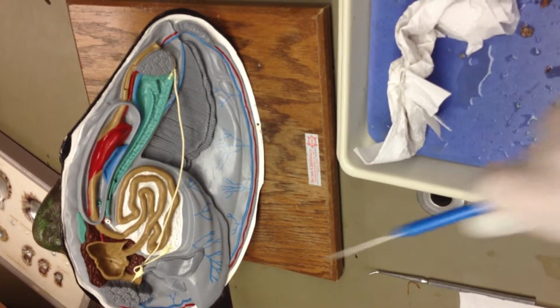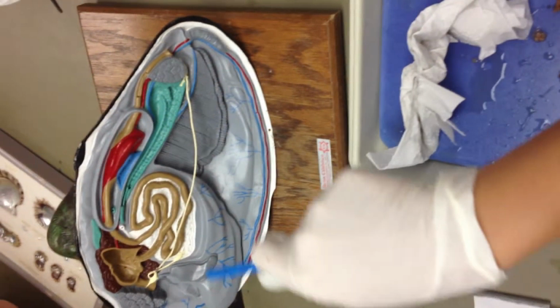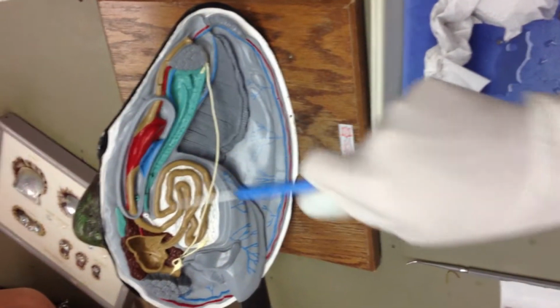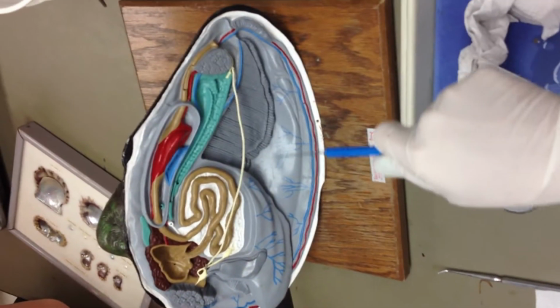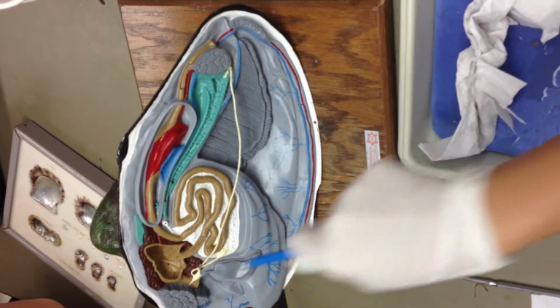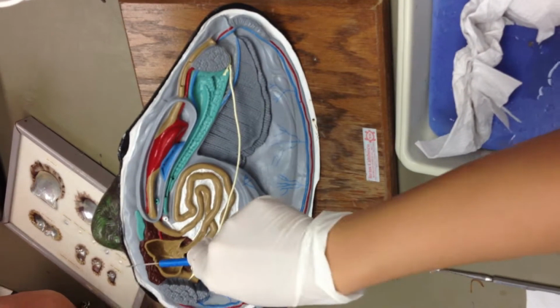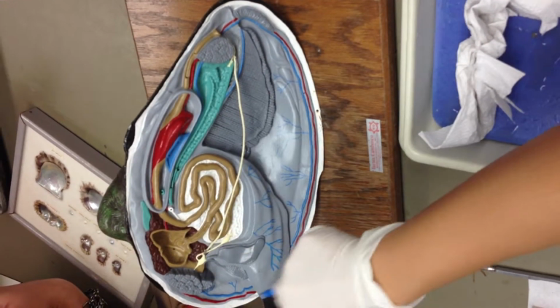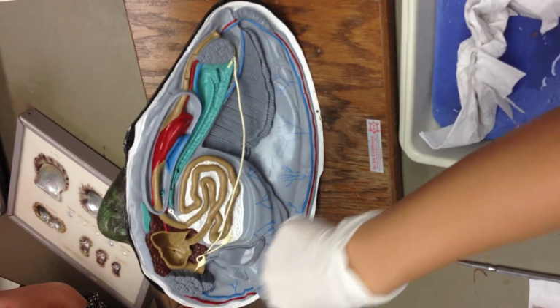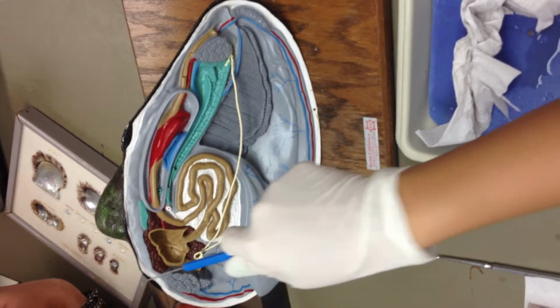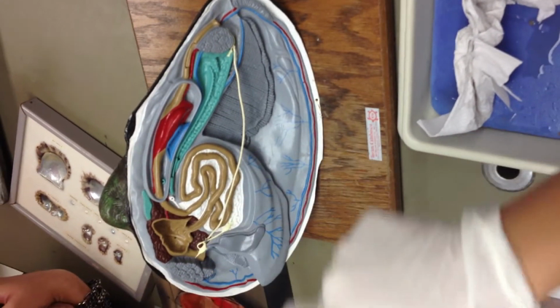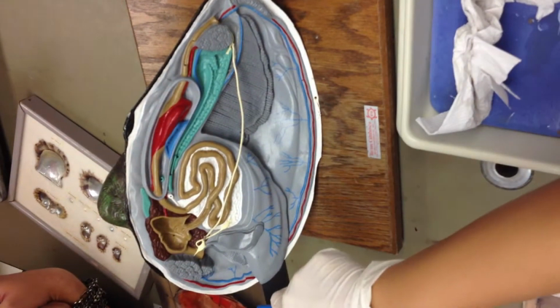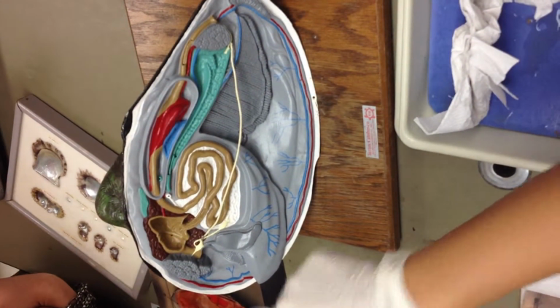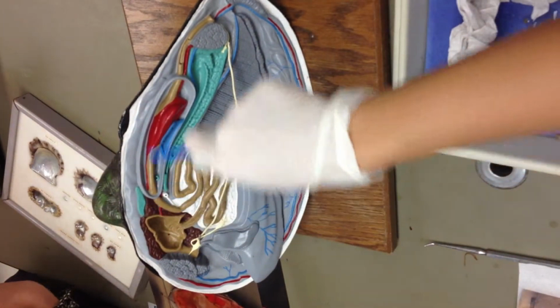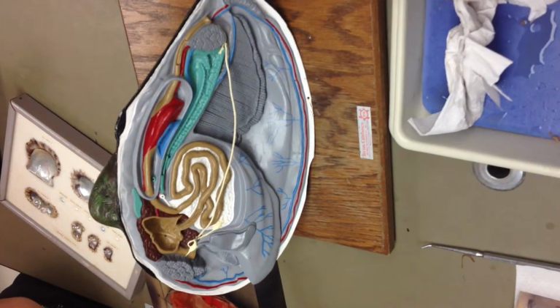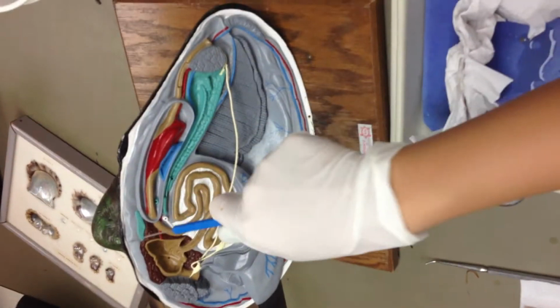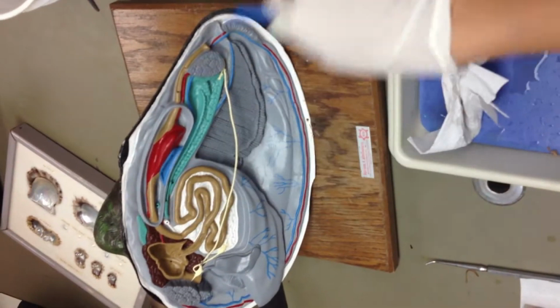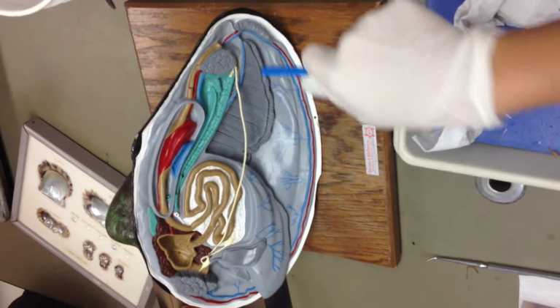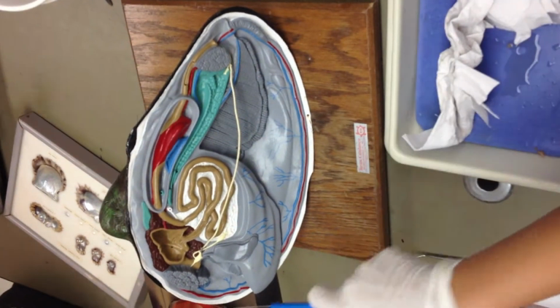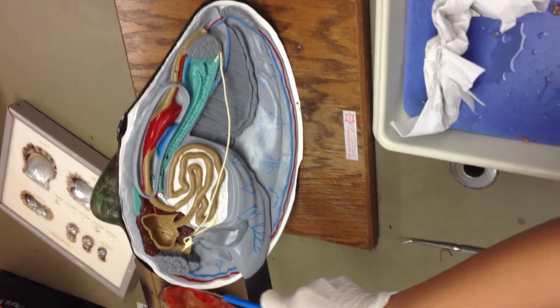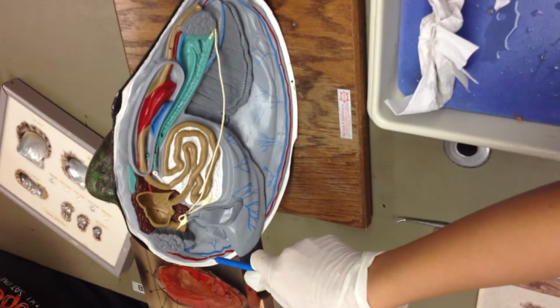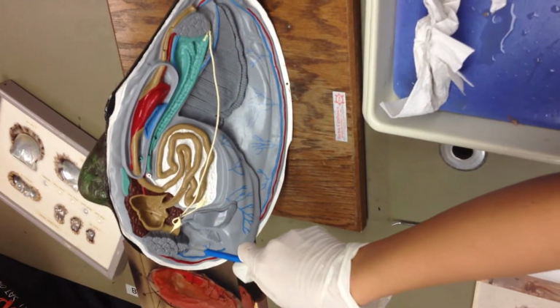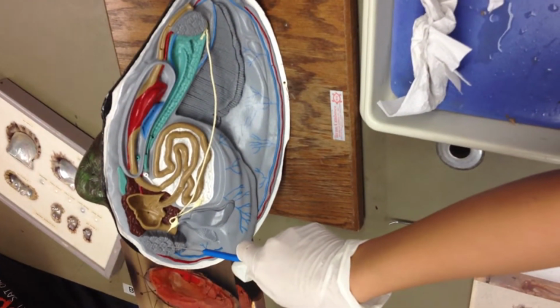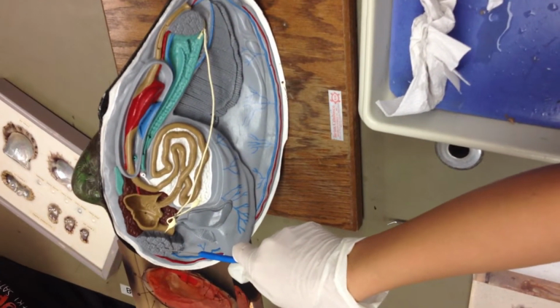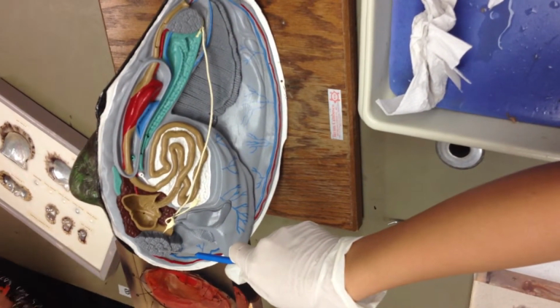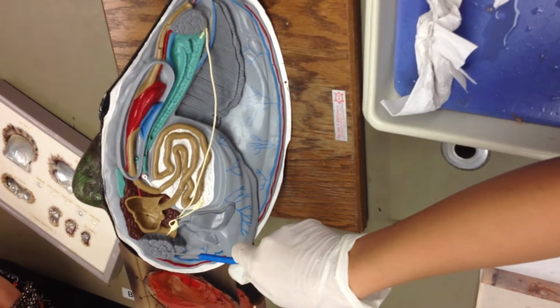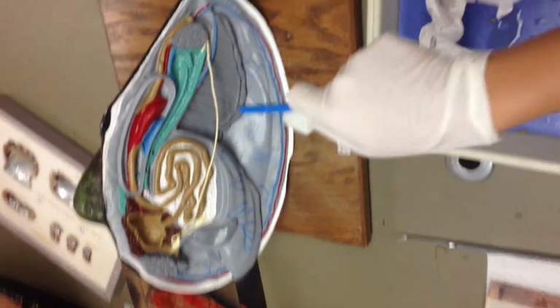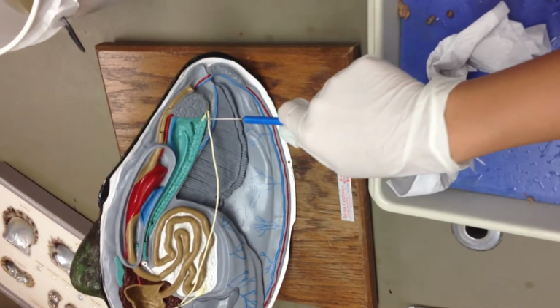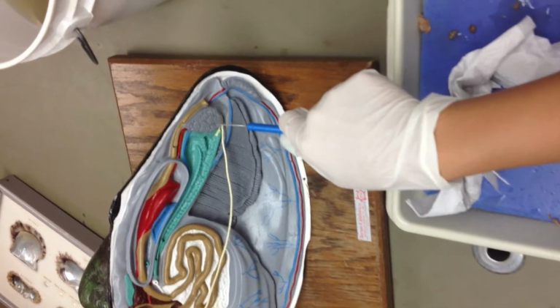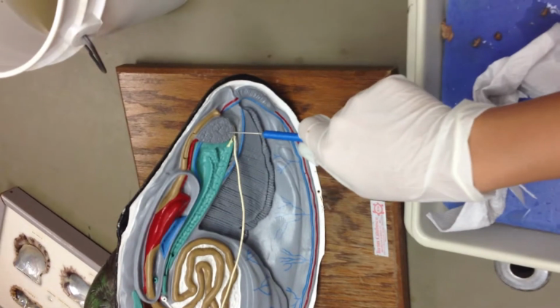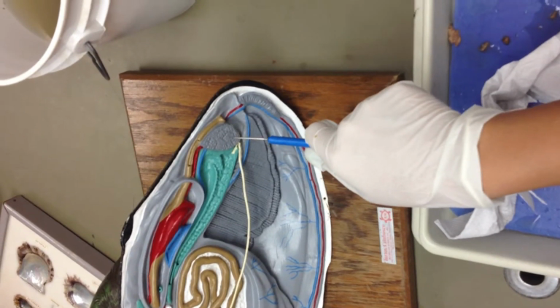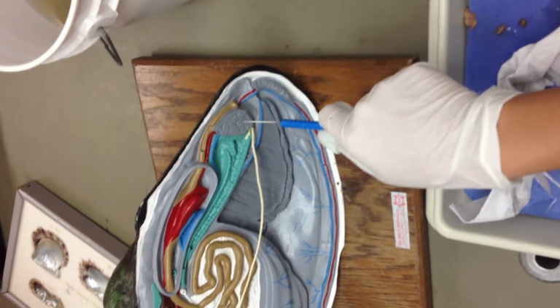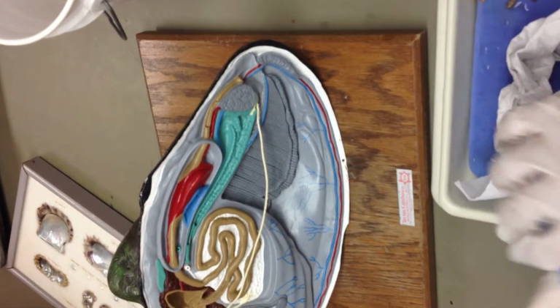Okay, here's our clam. The shorter portion is your front and the longer part is the back. So this is your anterior adductor muscle. That's your posterior adductor muscle.